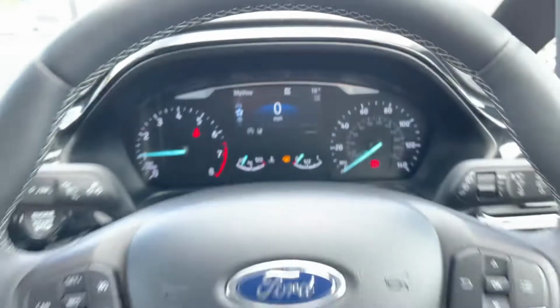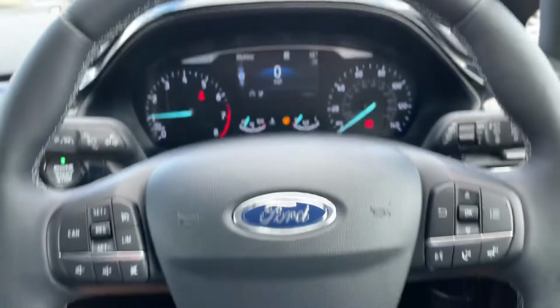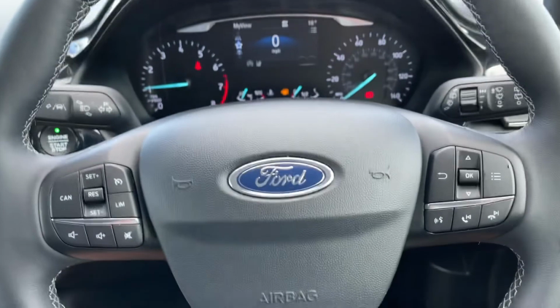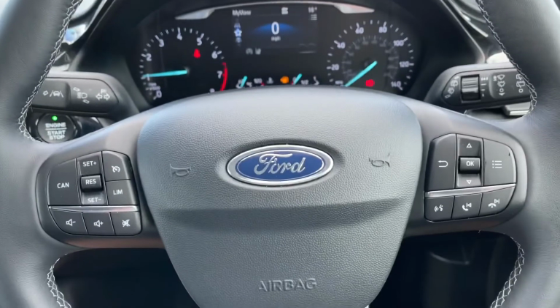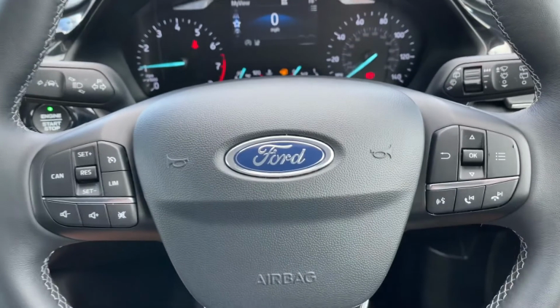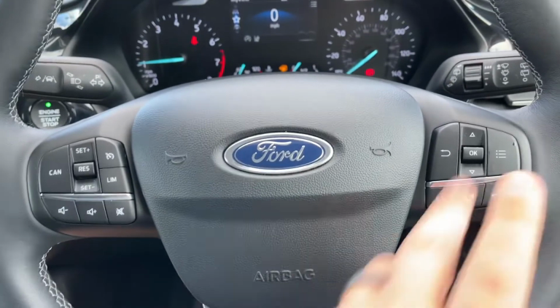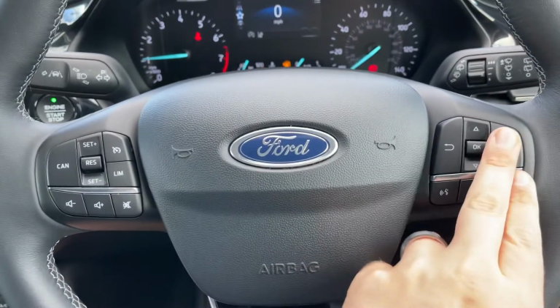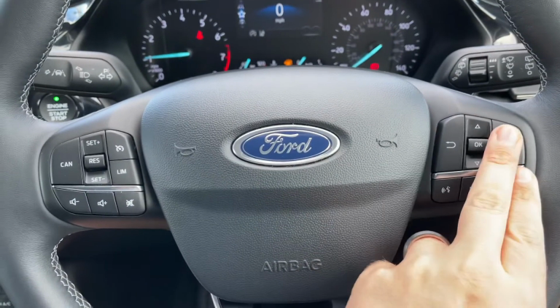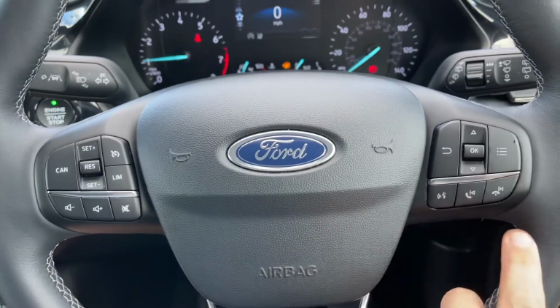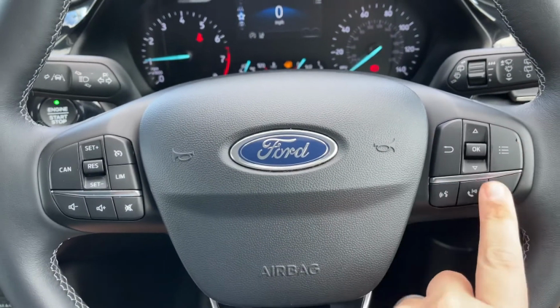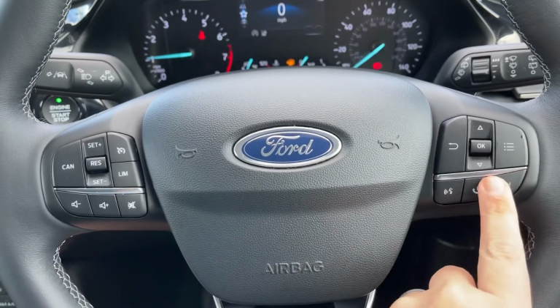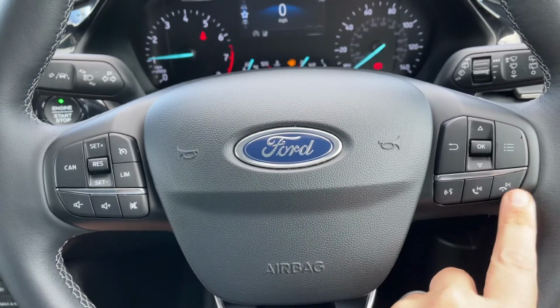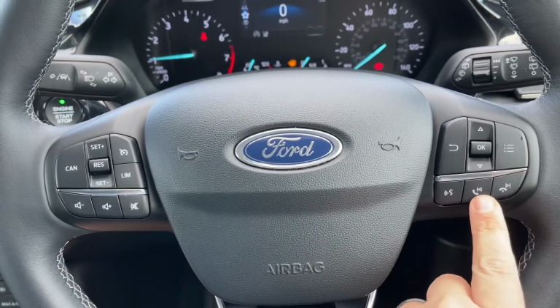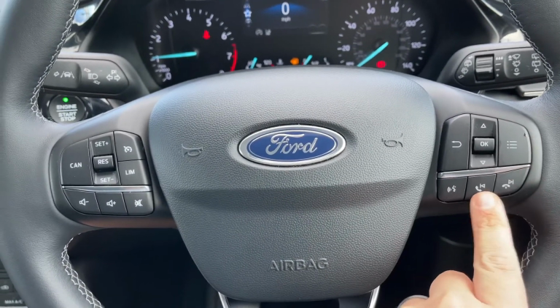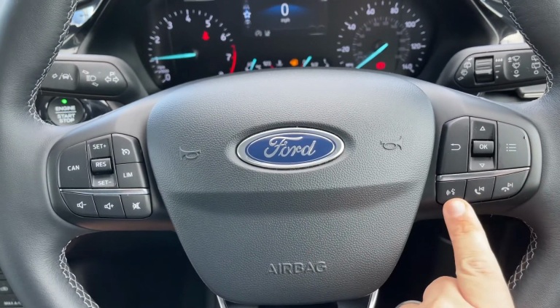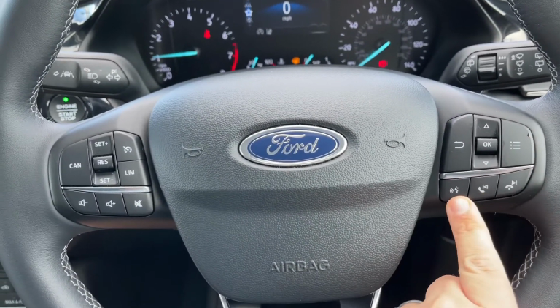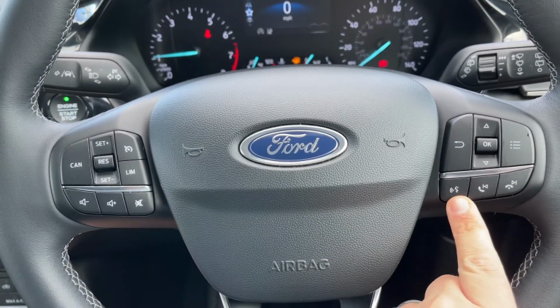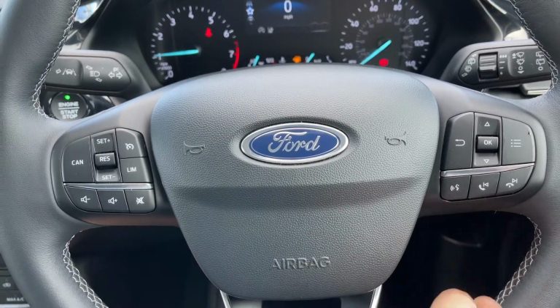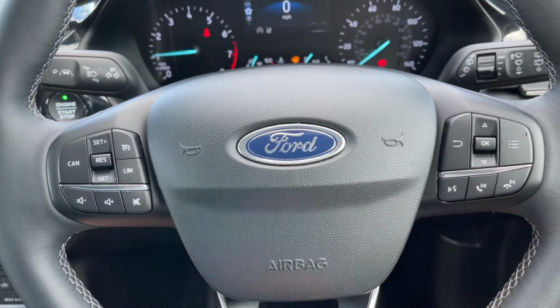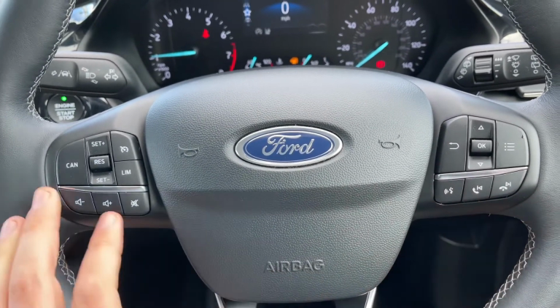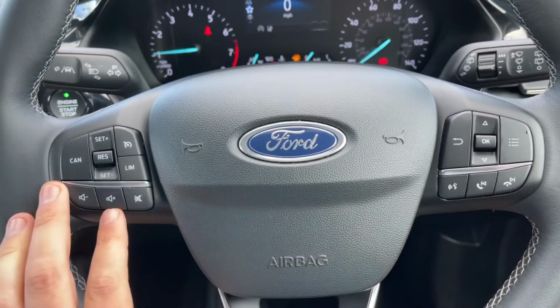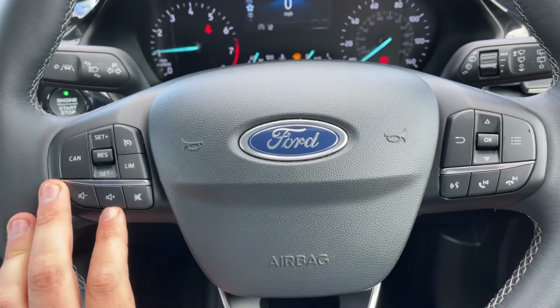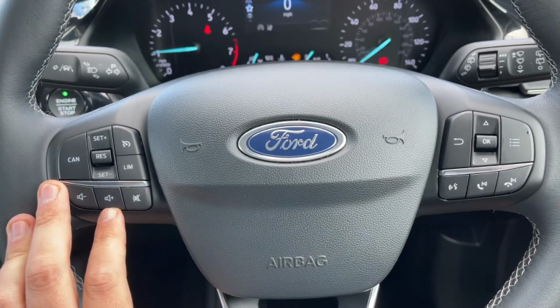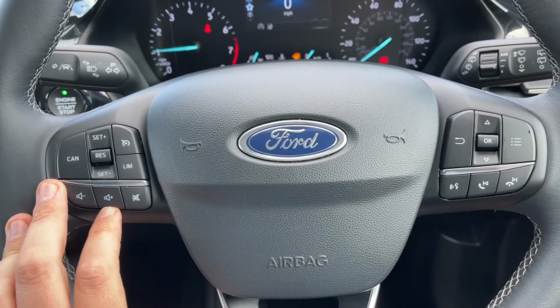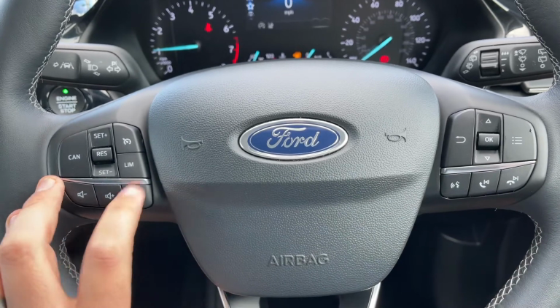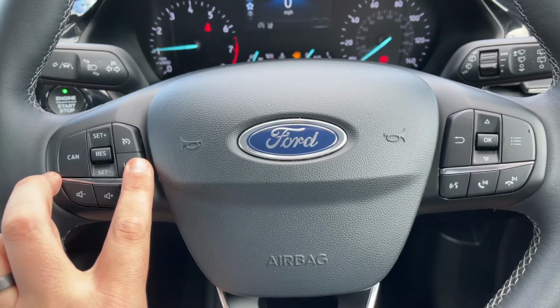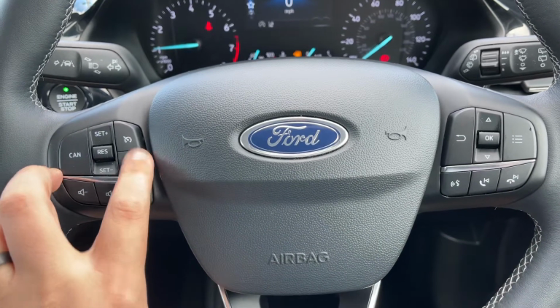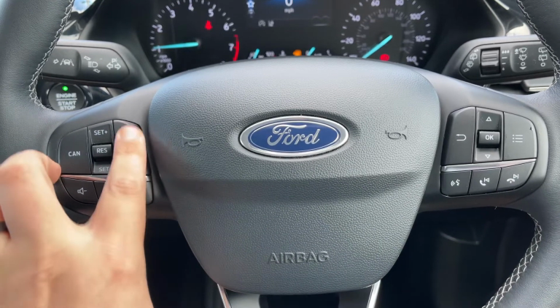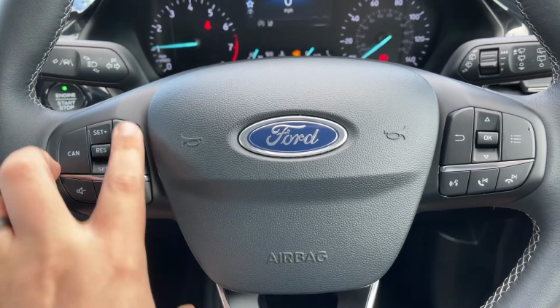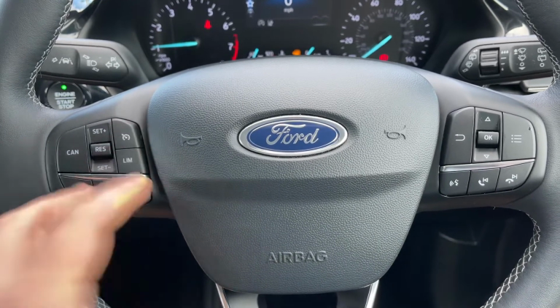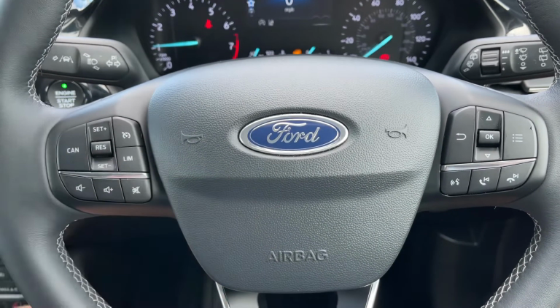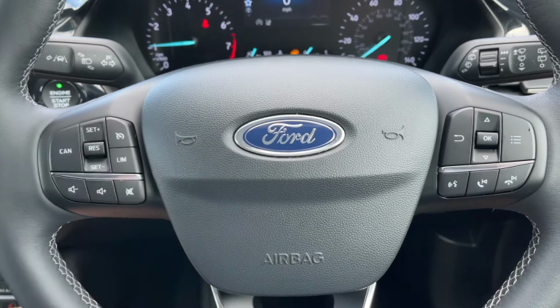And the buttons that I was using to do that are just here. Beneath that we have stereo and phone controls. Stereo controls continue on the left along with cruise control and speed limiter just here.